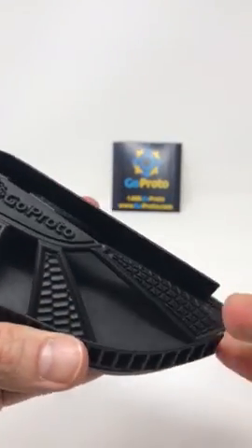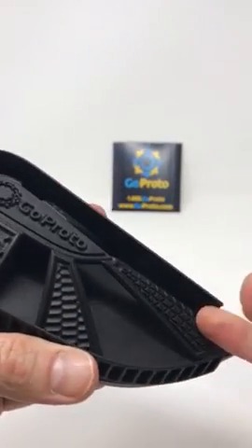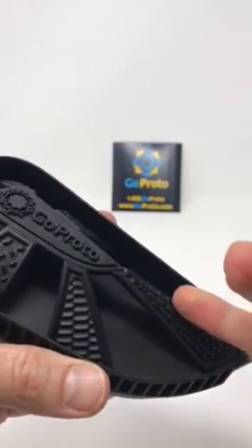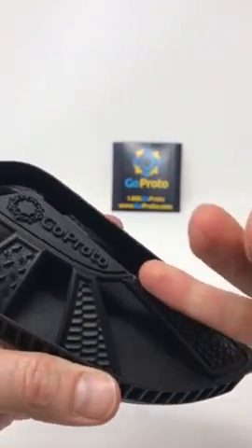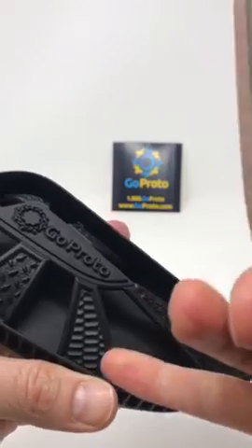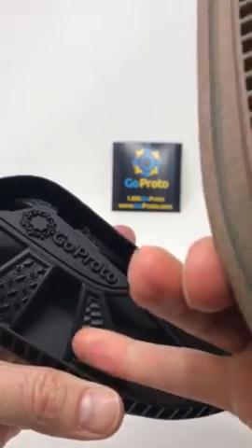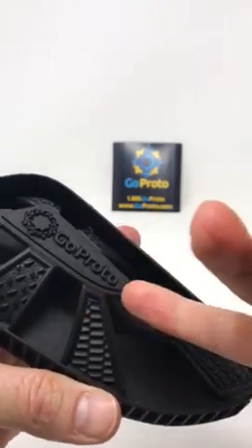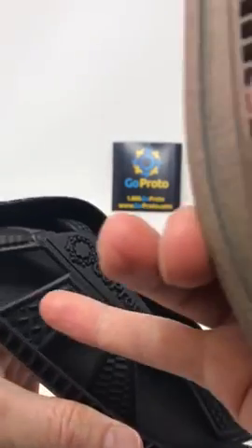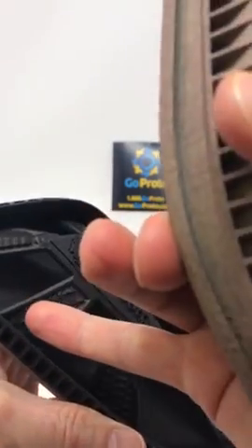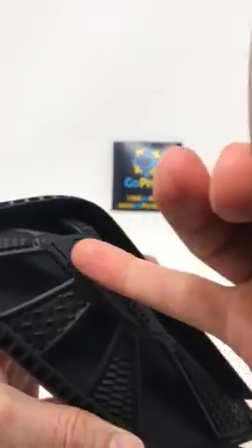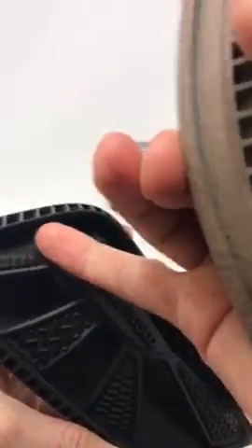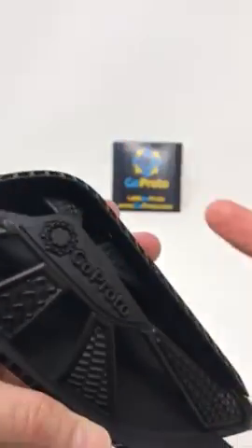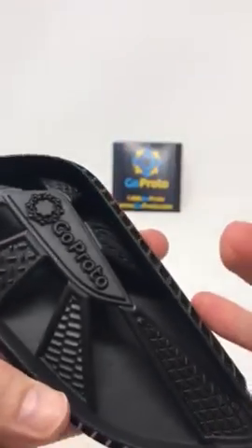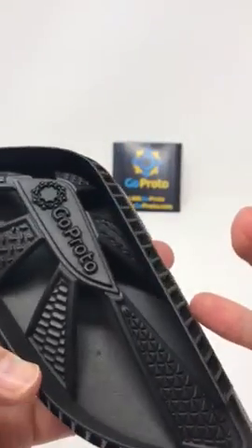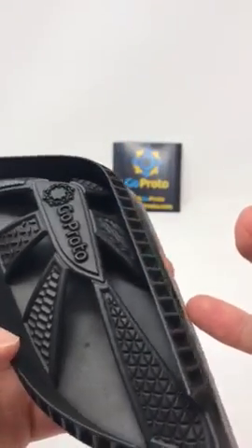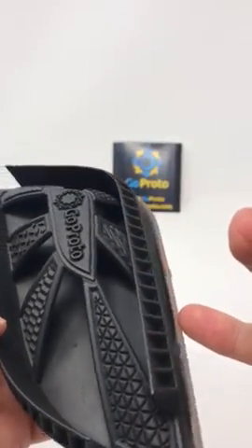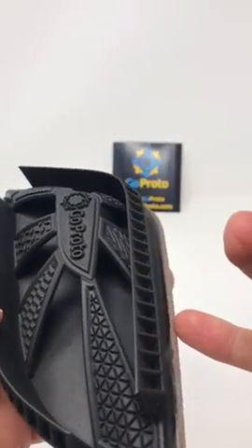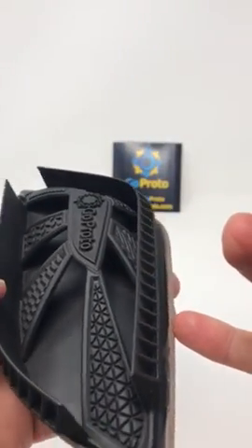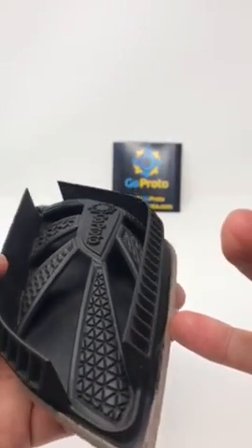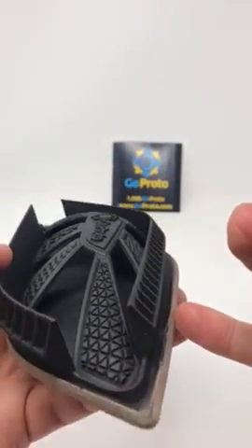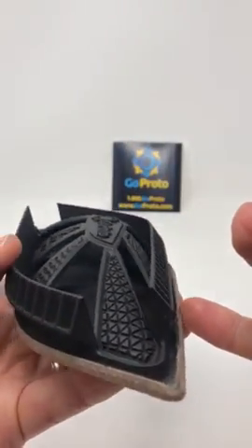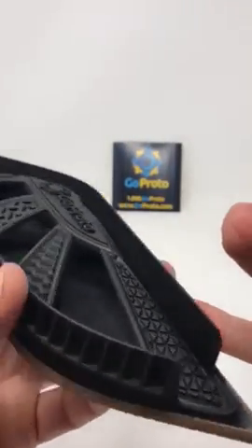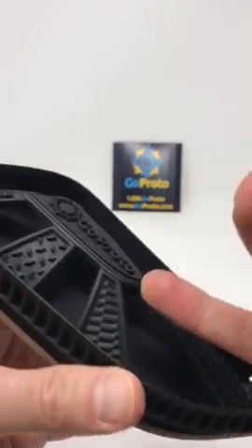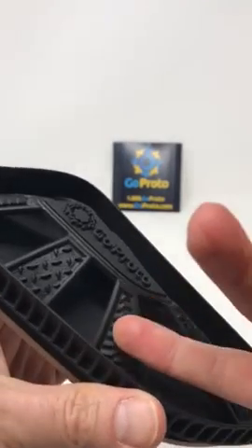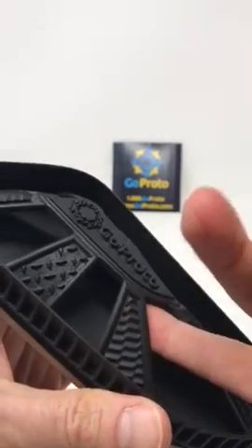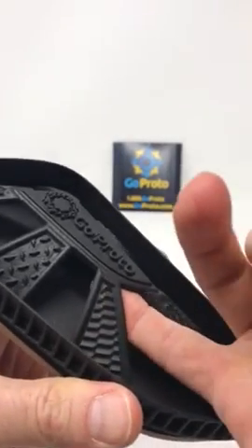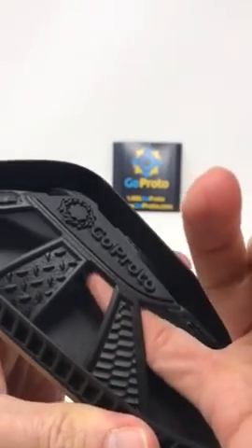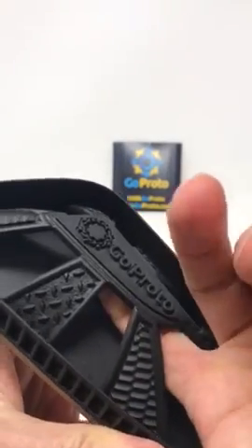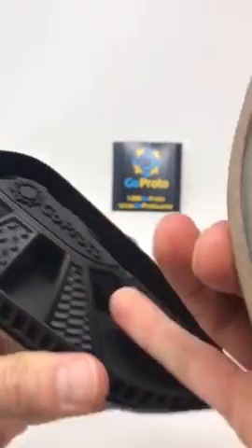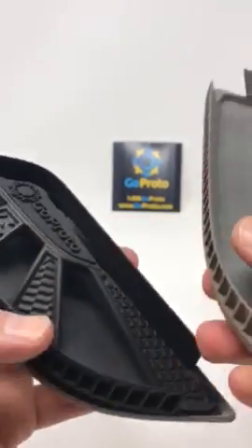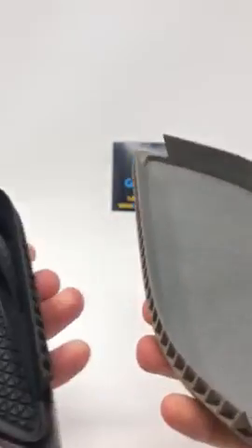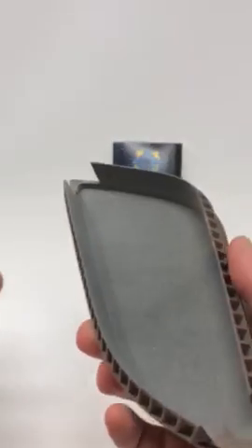We've also applied geometric textures to all of these features here to show all the different geometric texturing you can do, as well as features that can't be injection molded — that undercut.